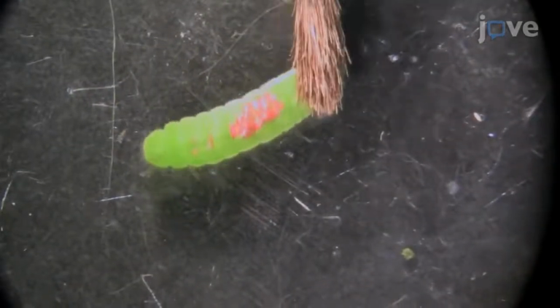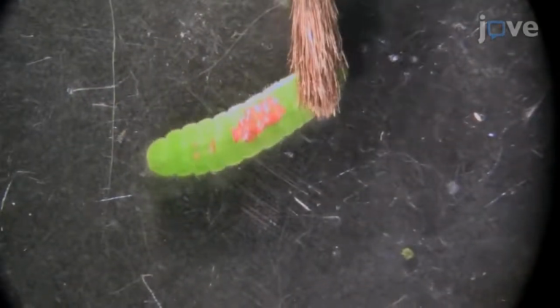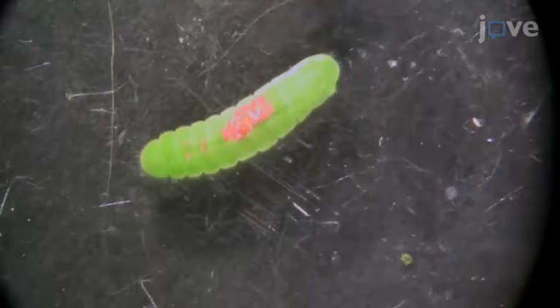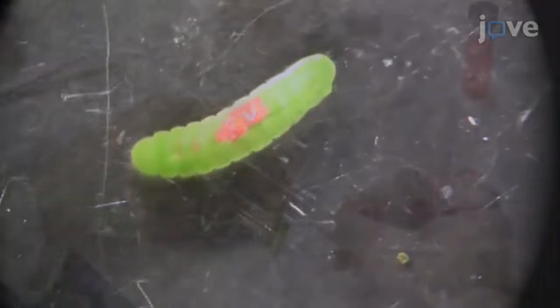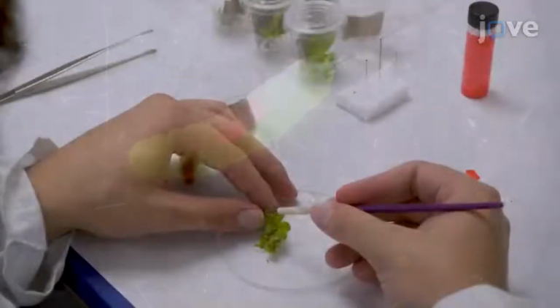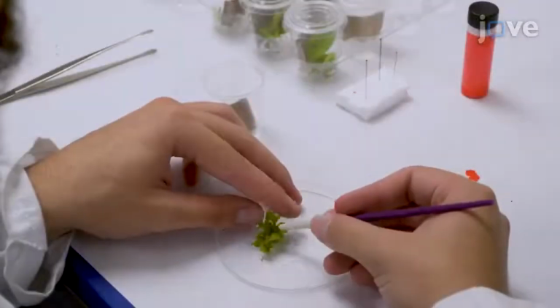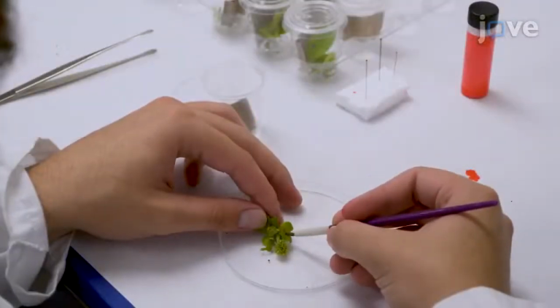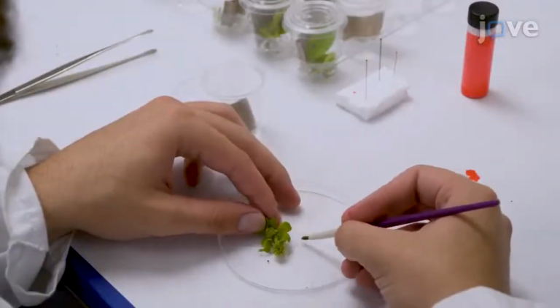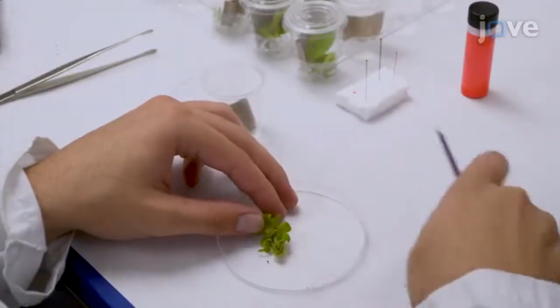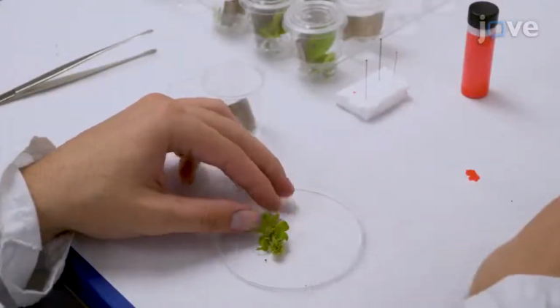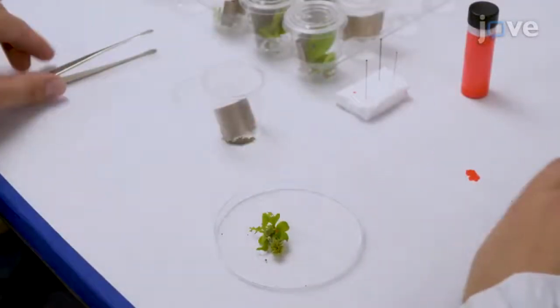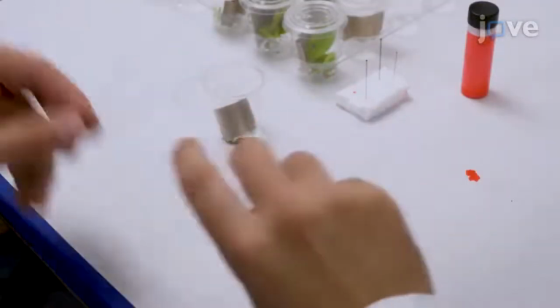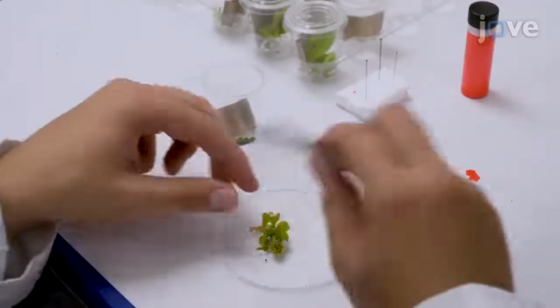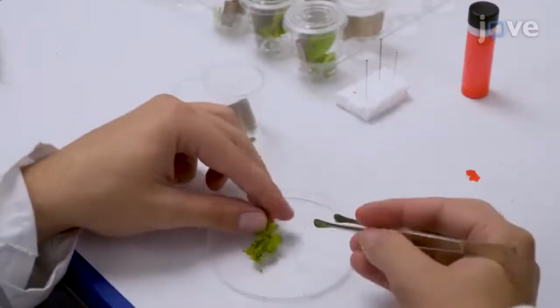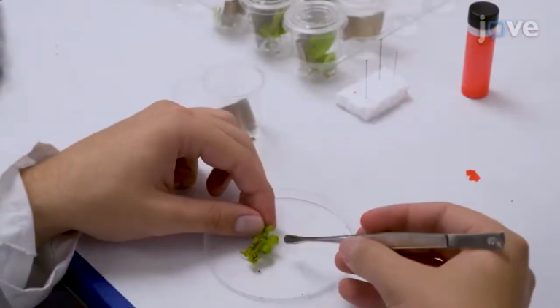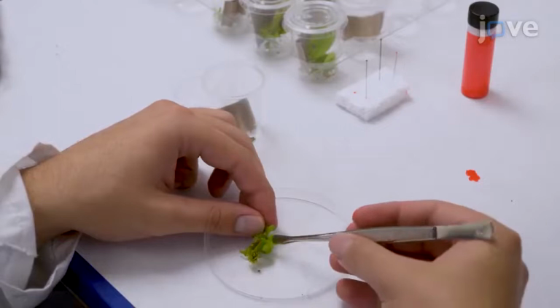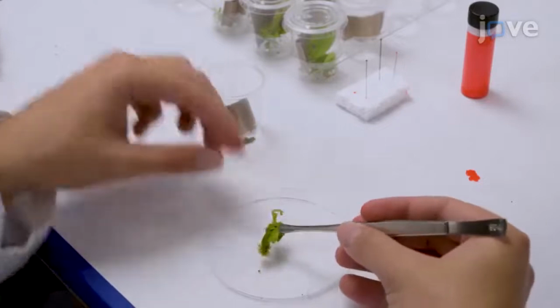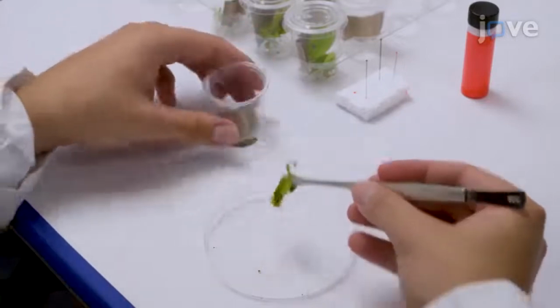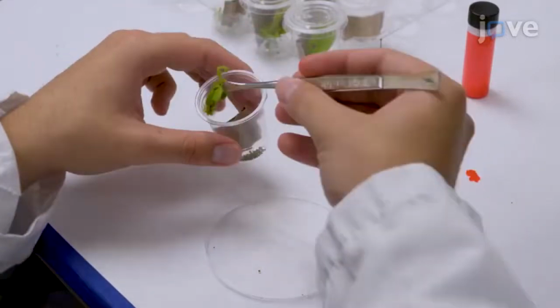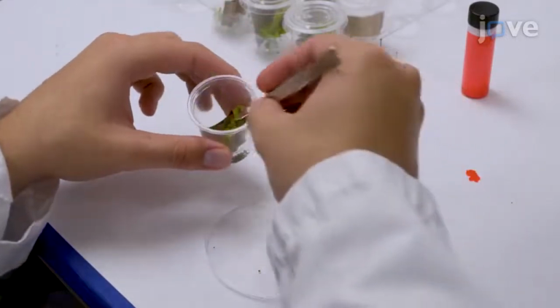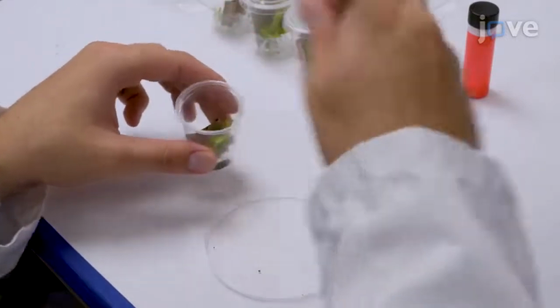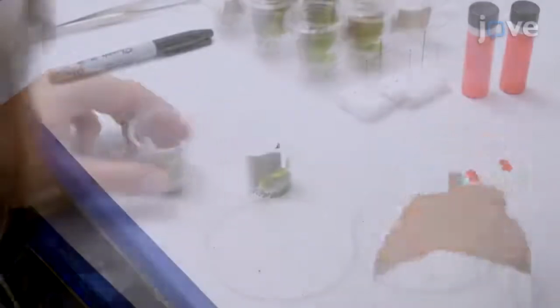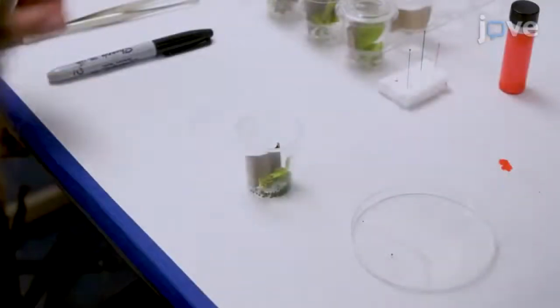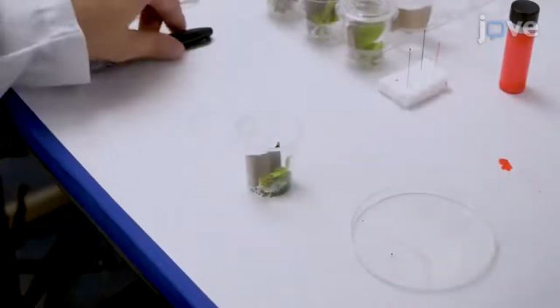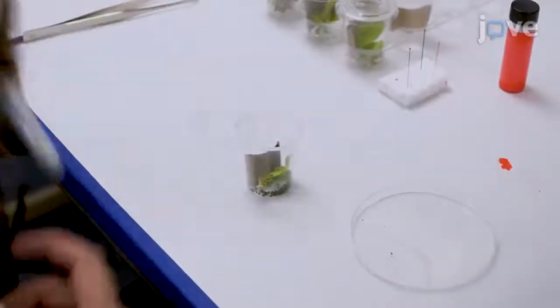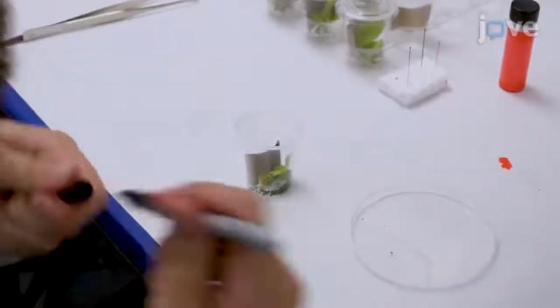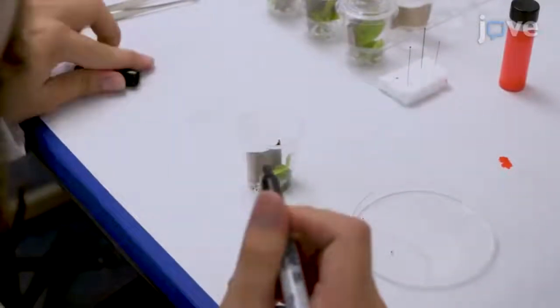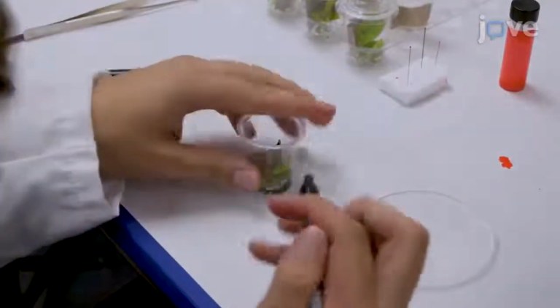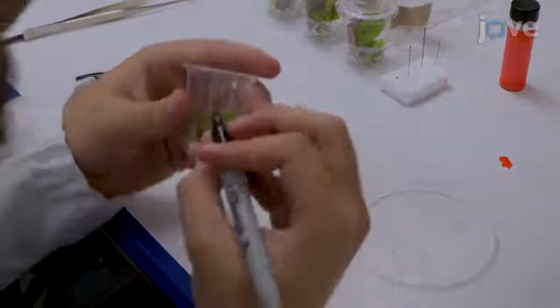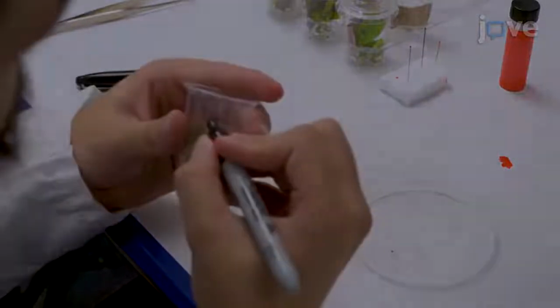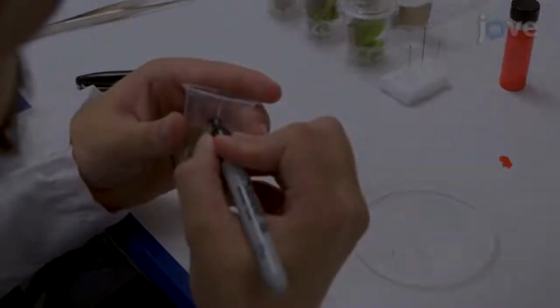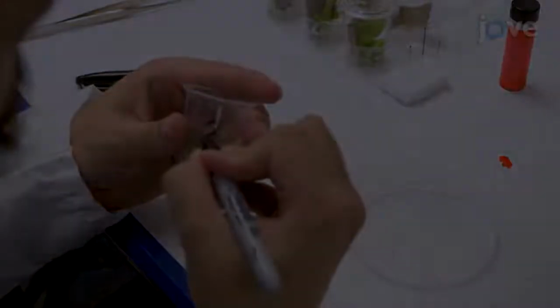With the help of a small camel hair watercolor paintbrush, place each individual larvae in its own 2-ounce clear plastic portion cup containing approximately 1-3 small leaves of fresh terminal host material.